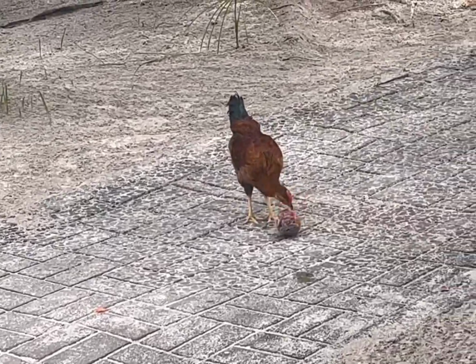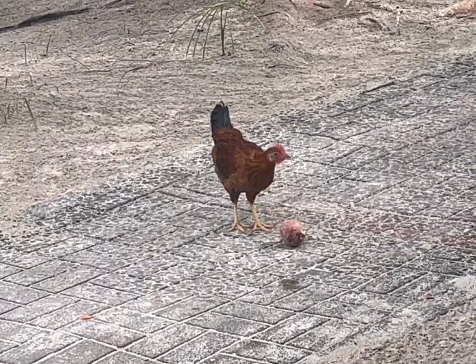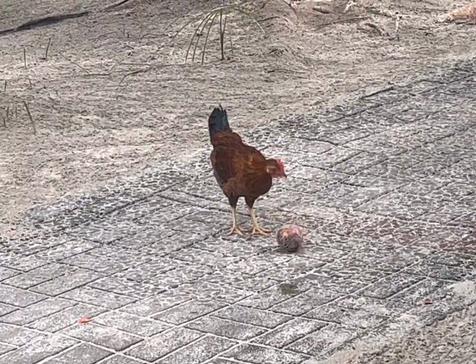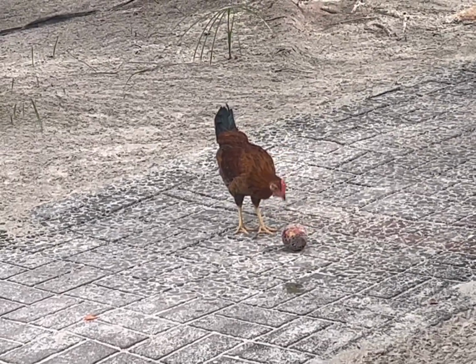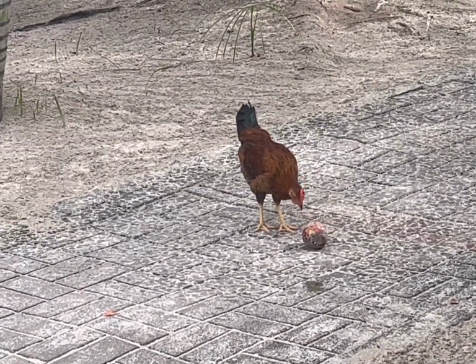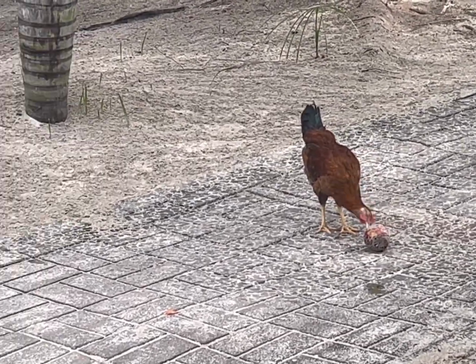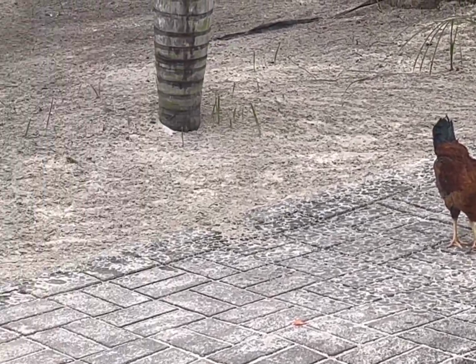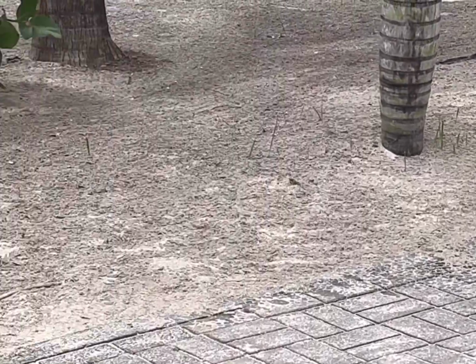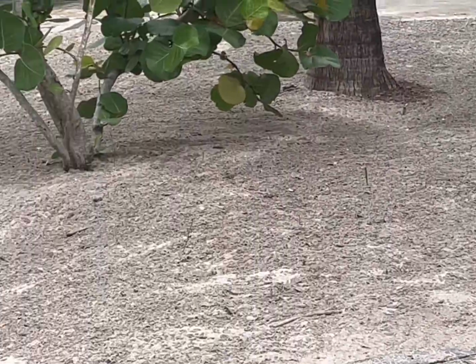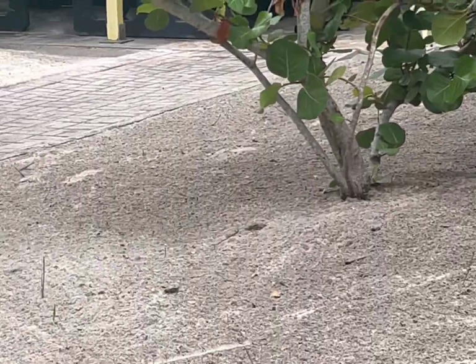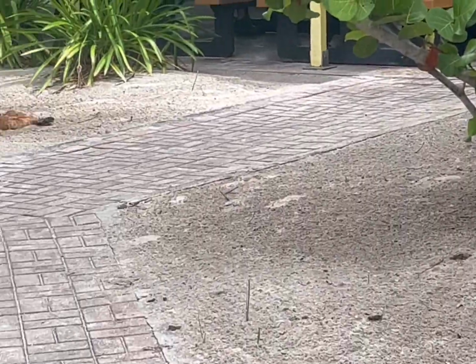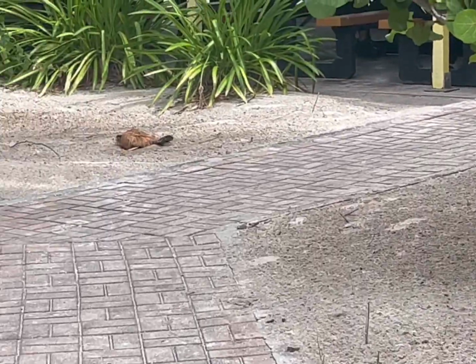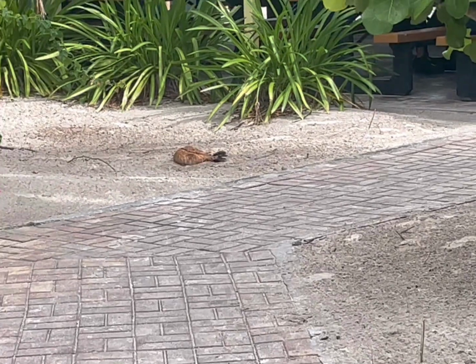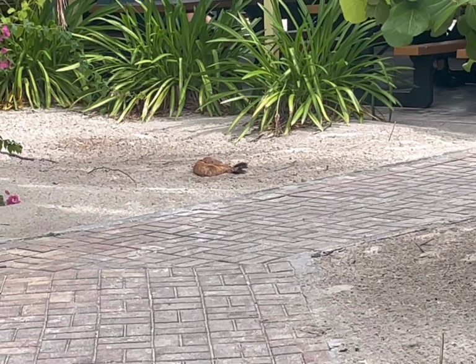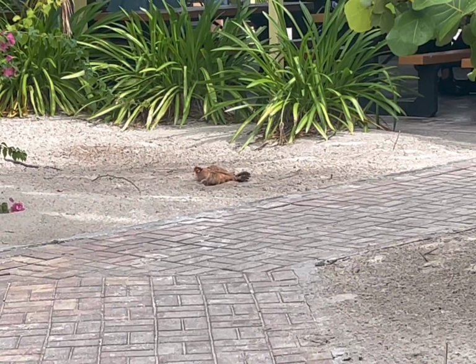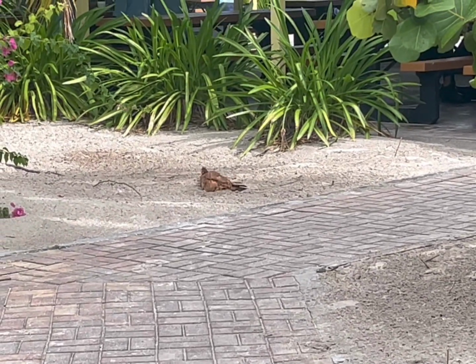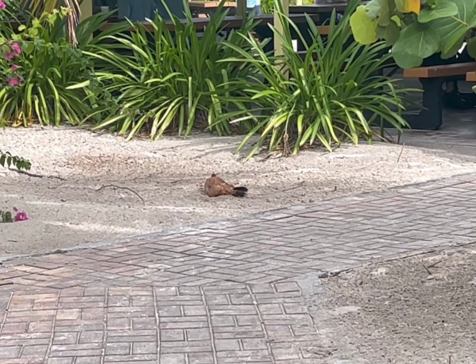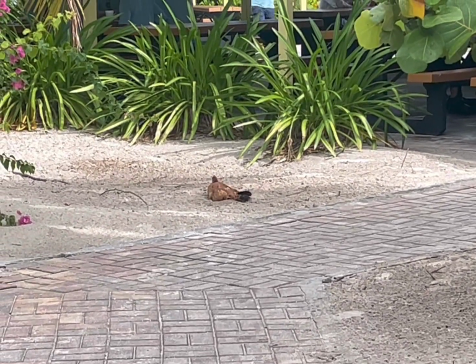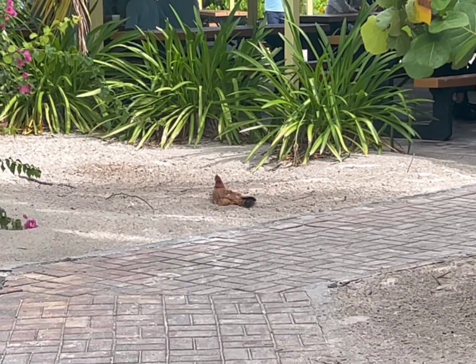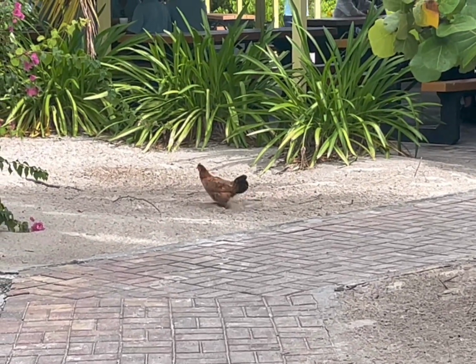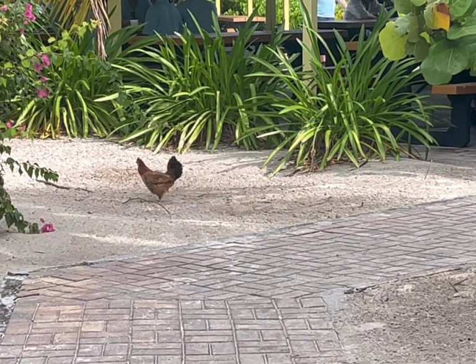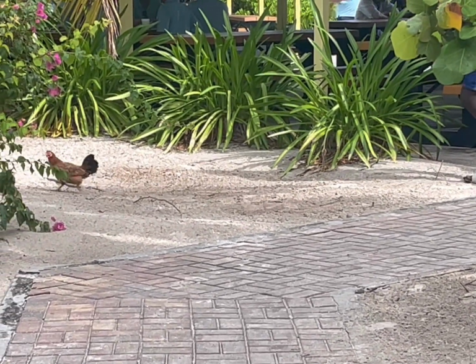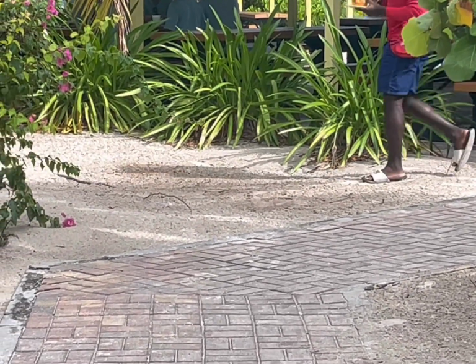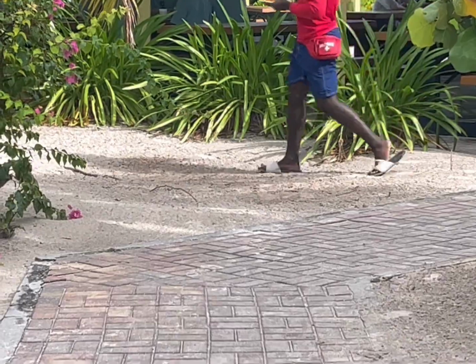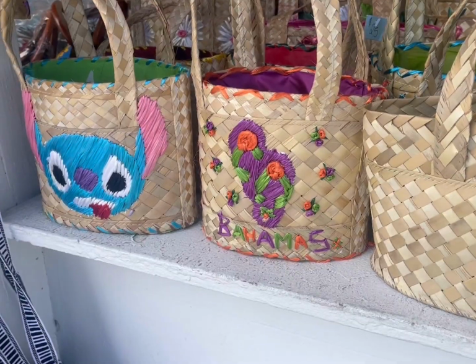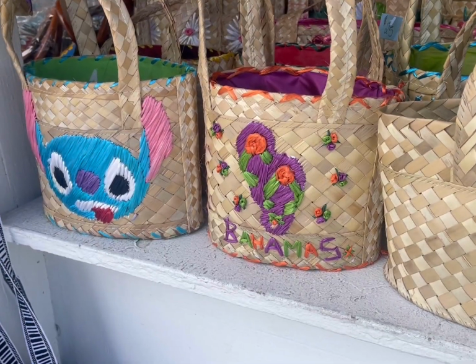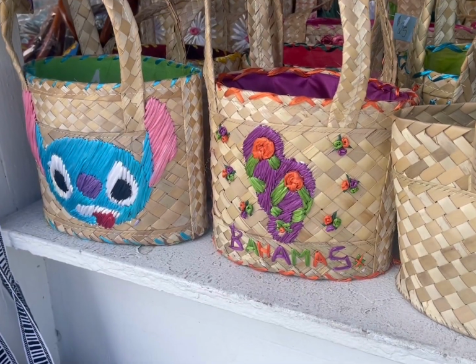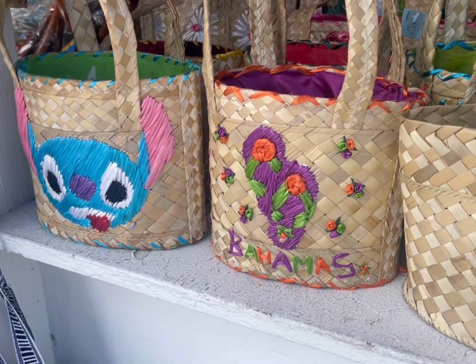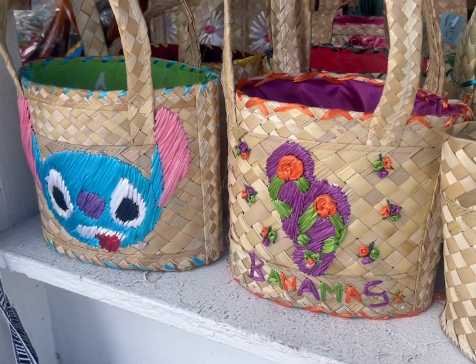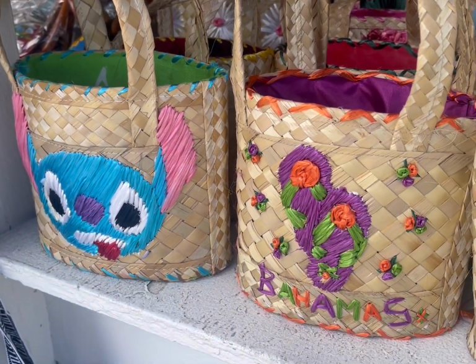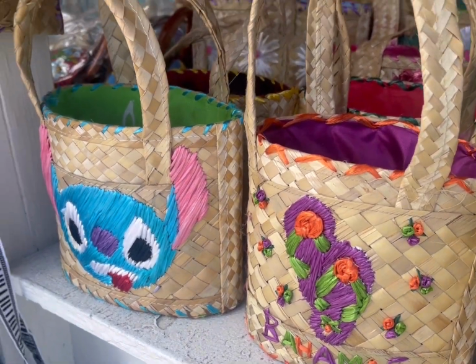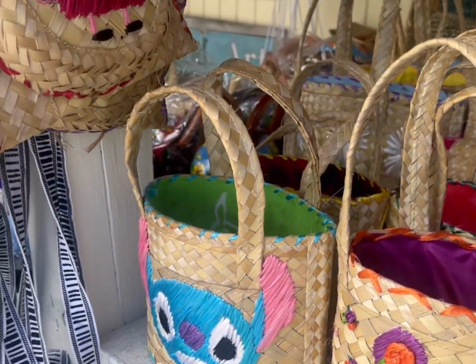The chickens were one of the funniest parts of Half Moon Cay — they definitely really enjoyed our food while we were on the island and were playing around in the sand just as much as the people. Lots of souvenirs here in the Bahamas too.